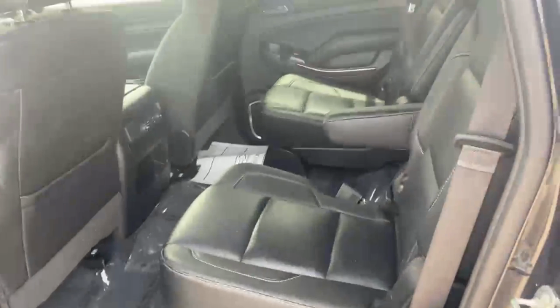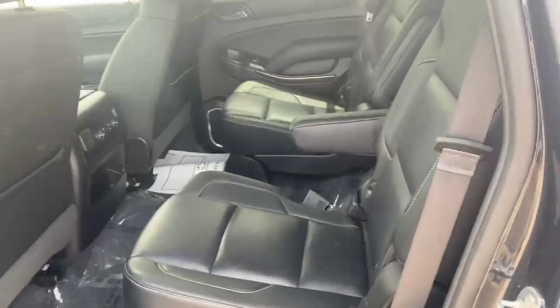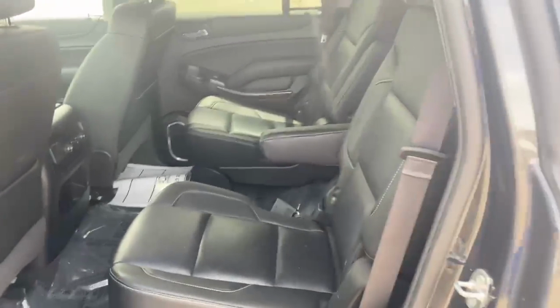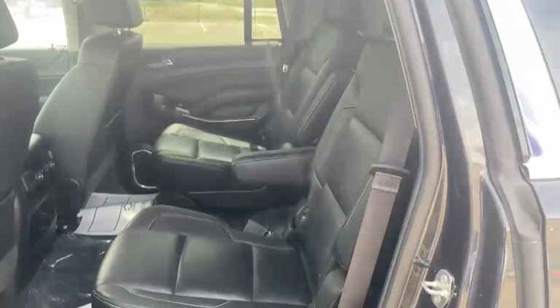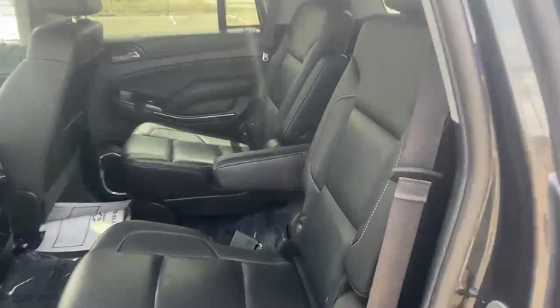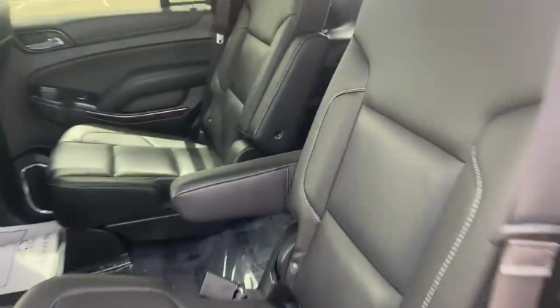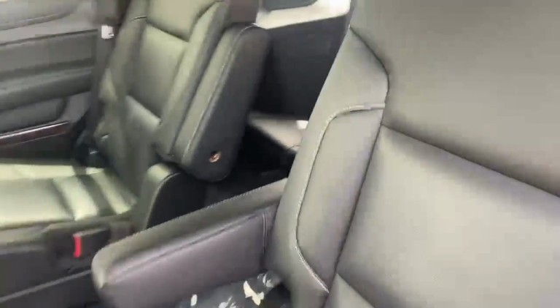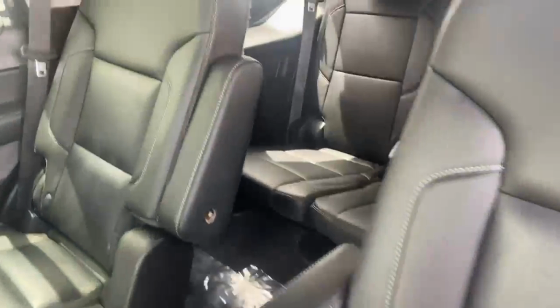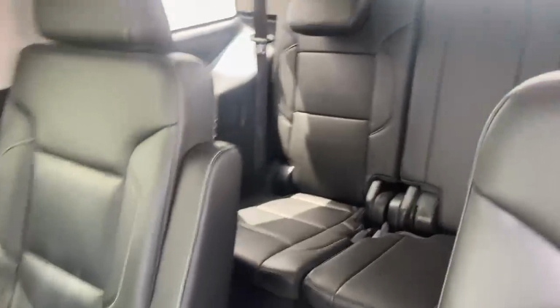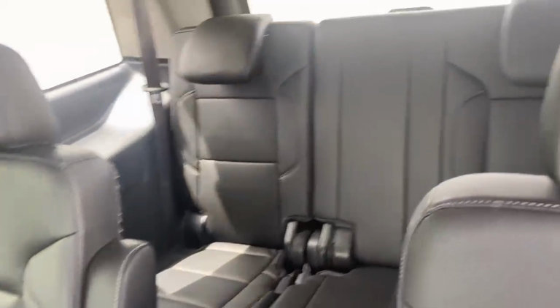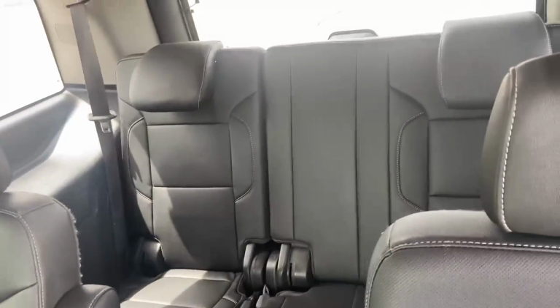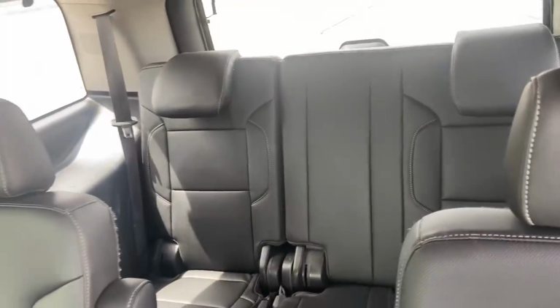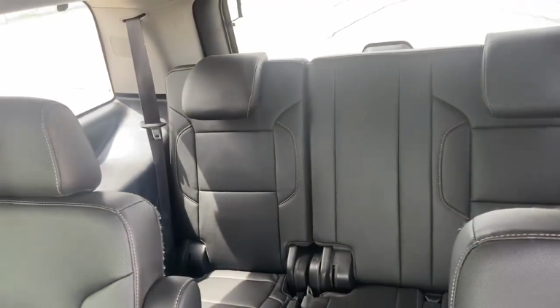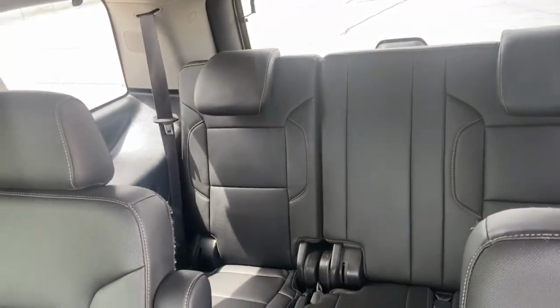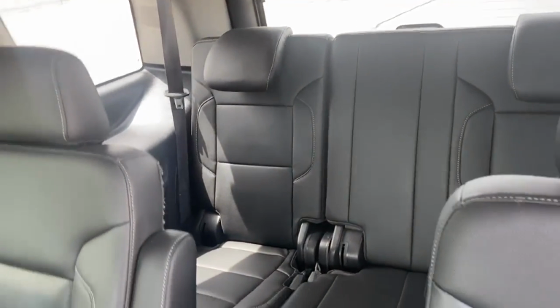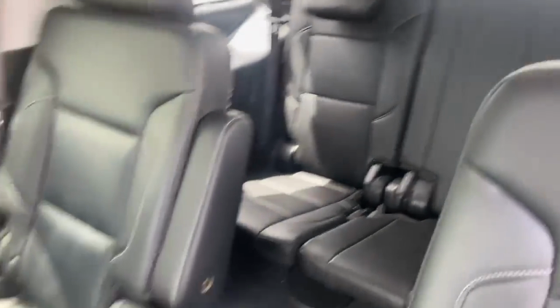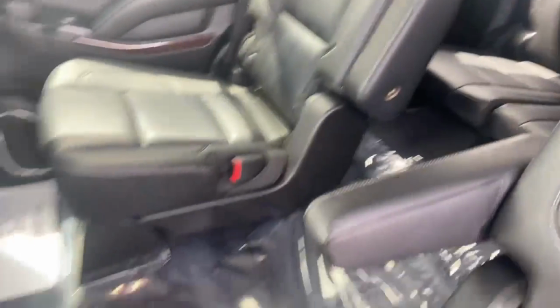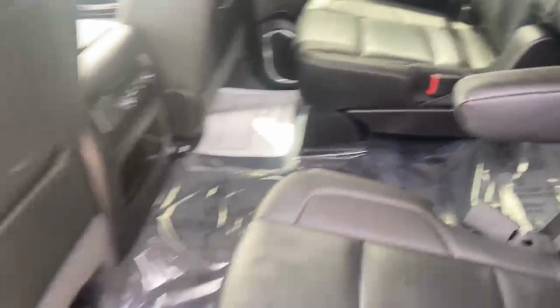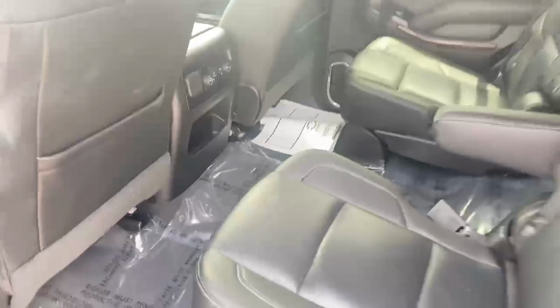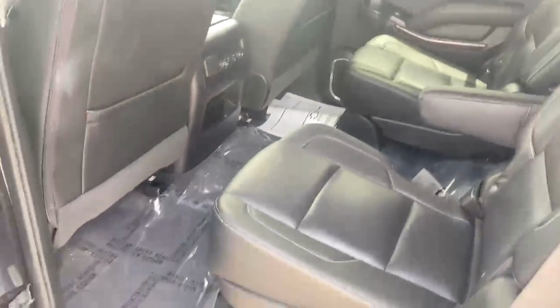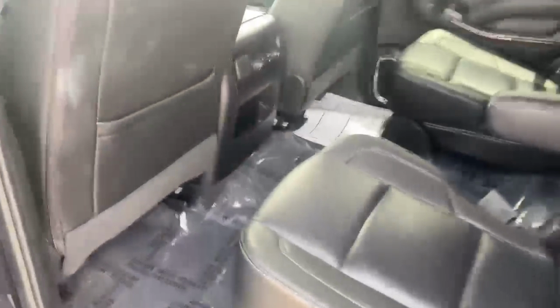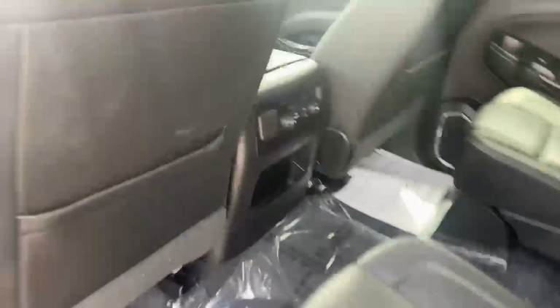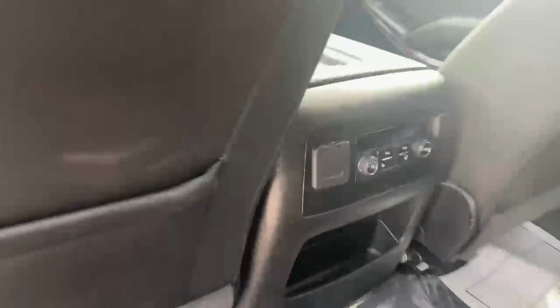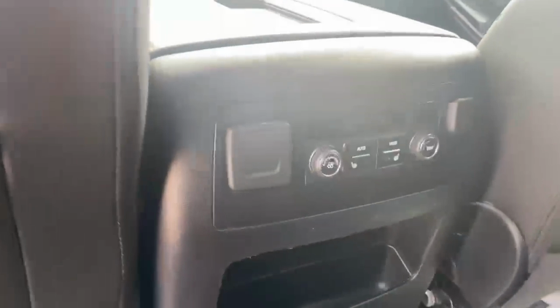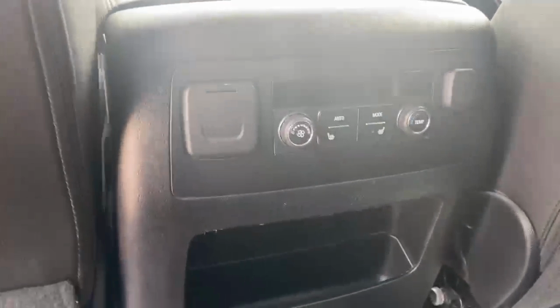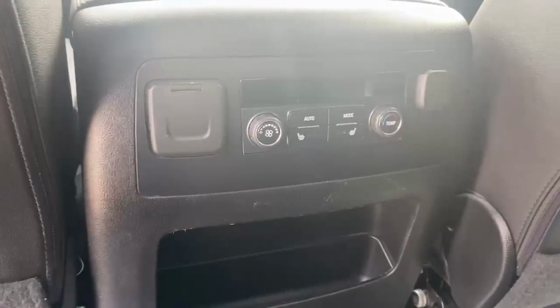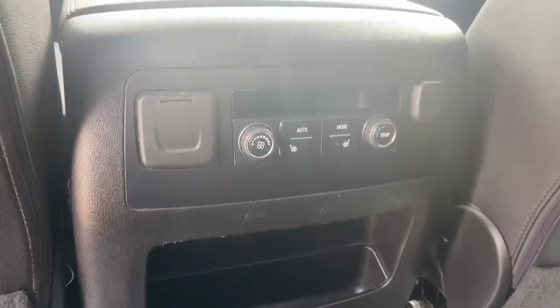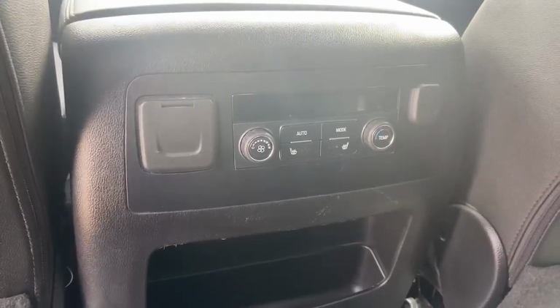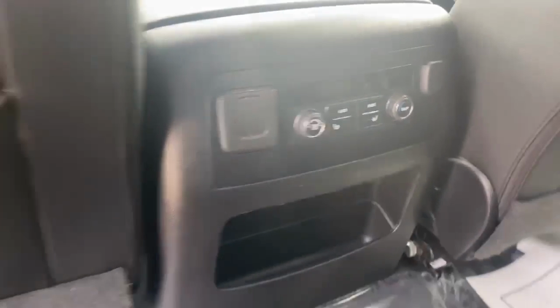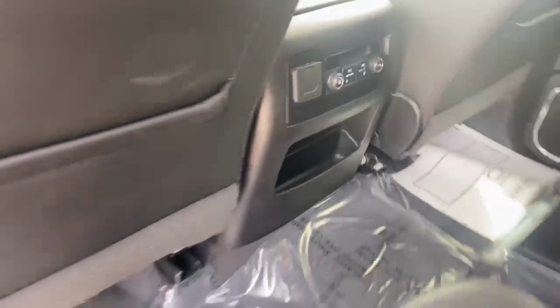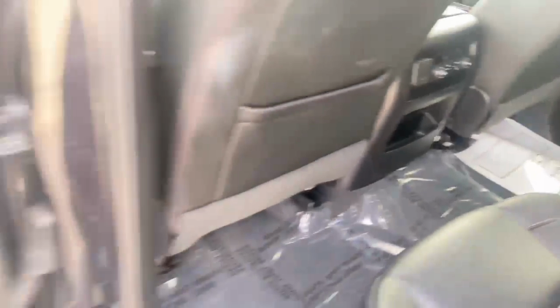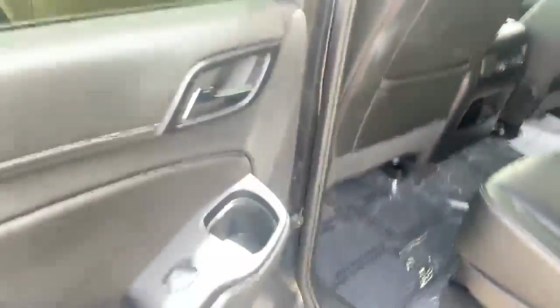Captain seating in the second row — seats are in good shape. An awesome third row, and rear heated outboard seats with the rear temperature control.